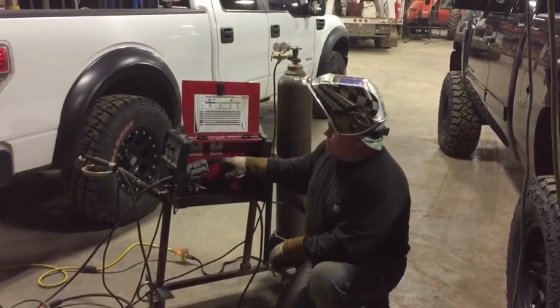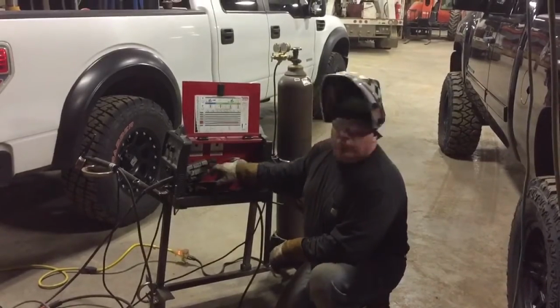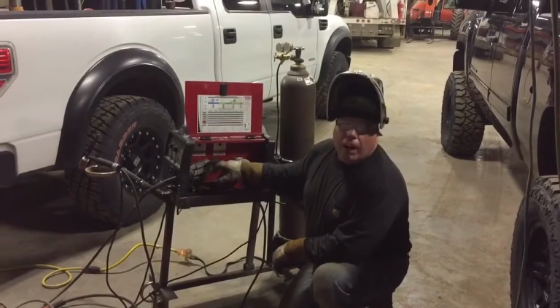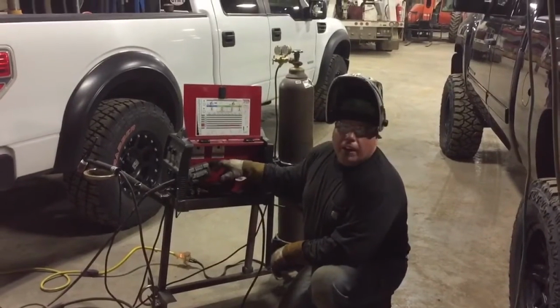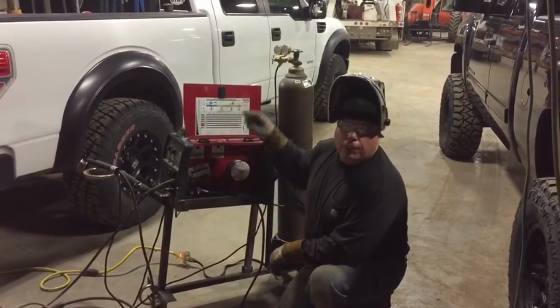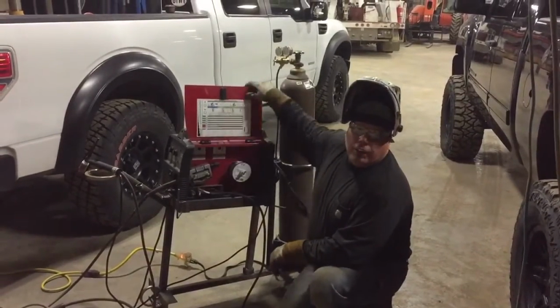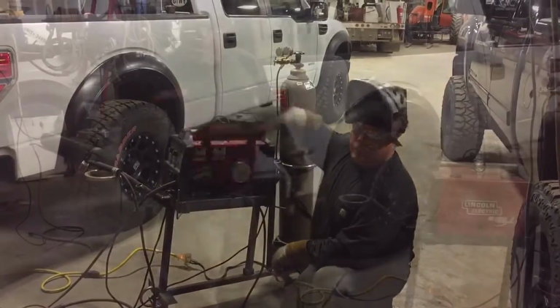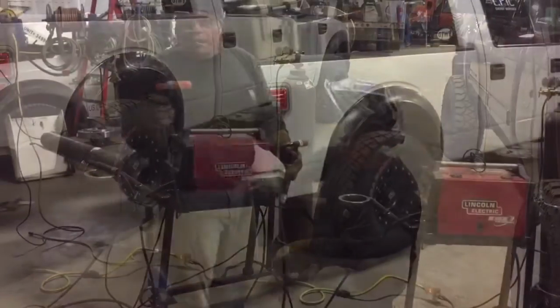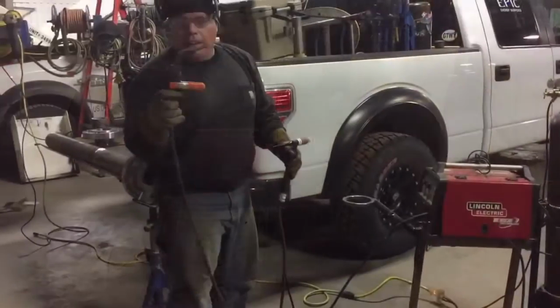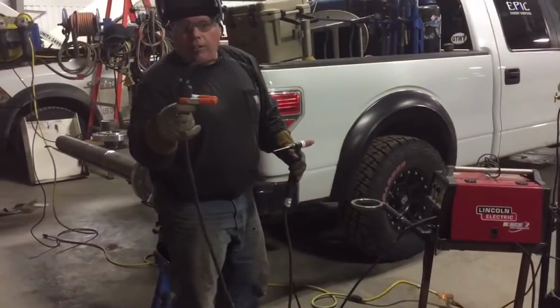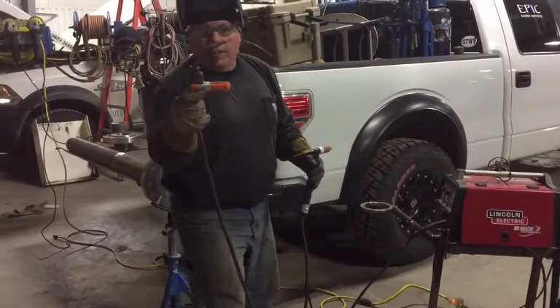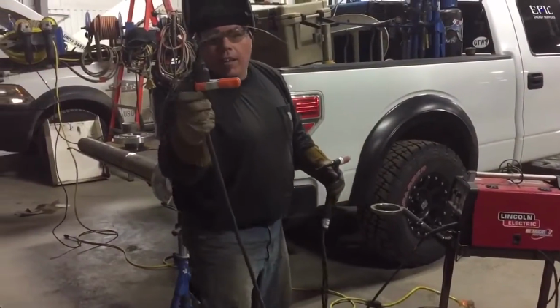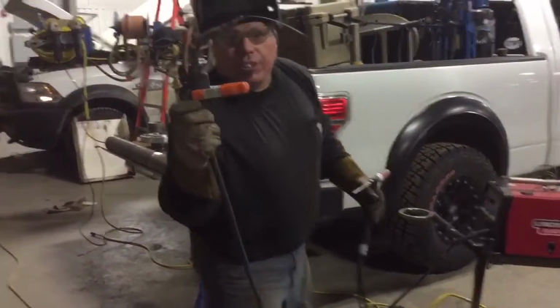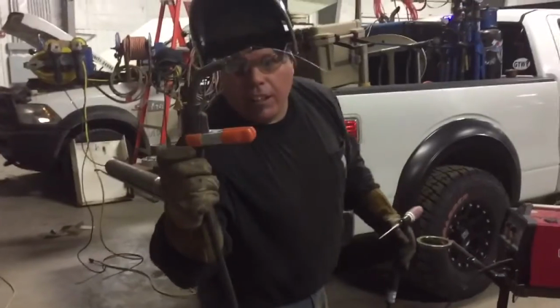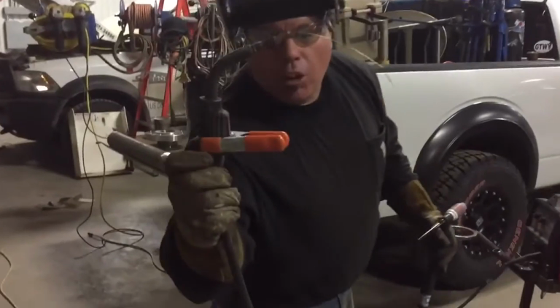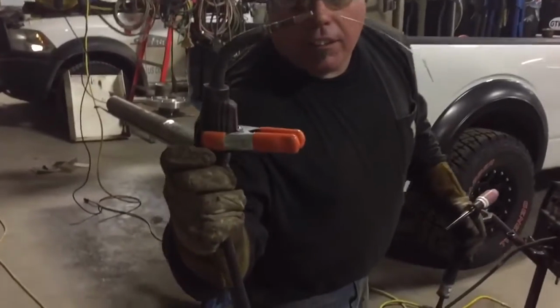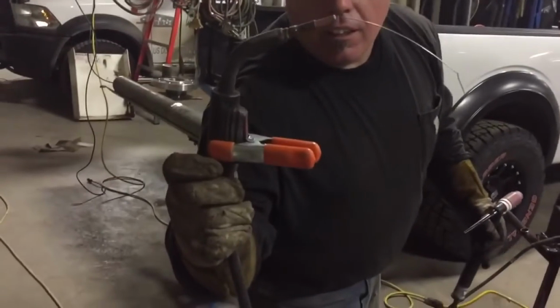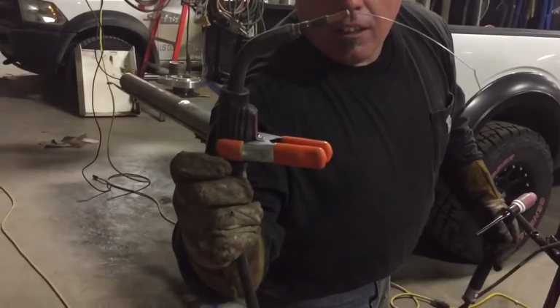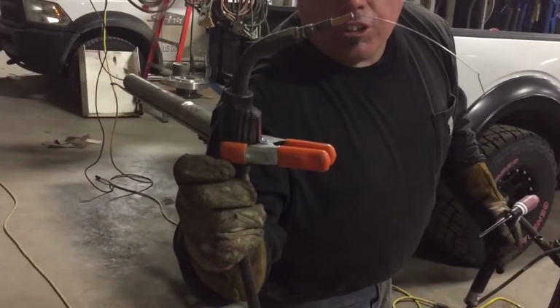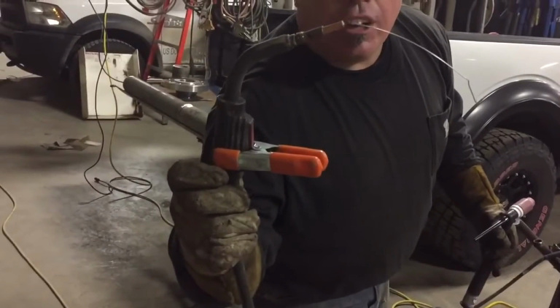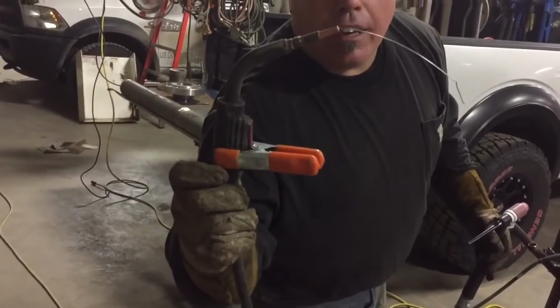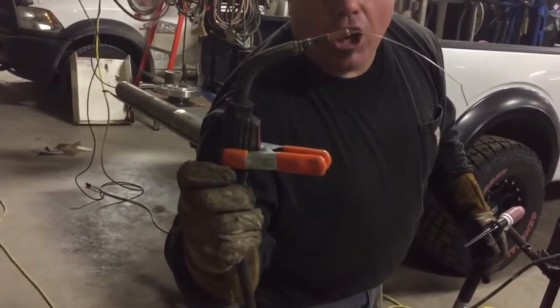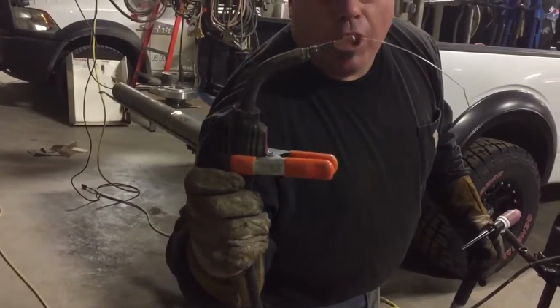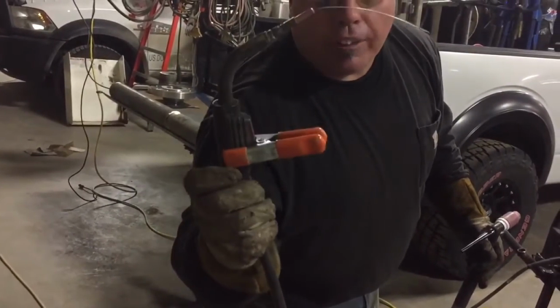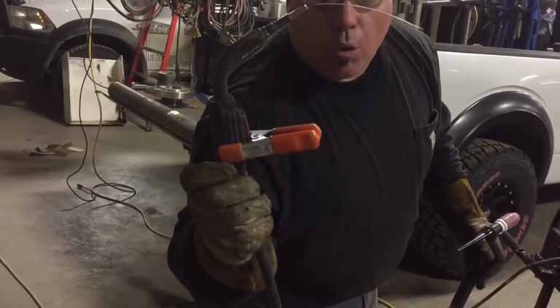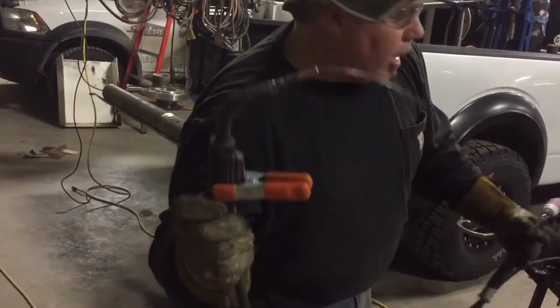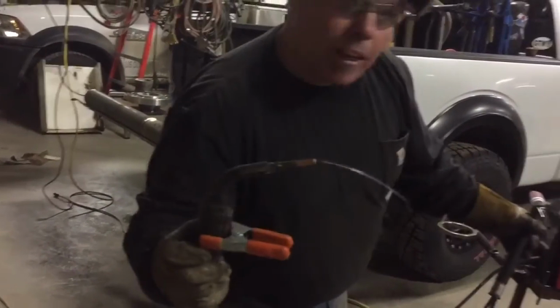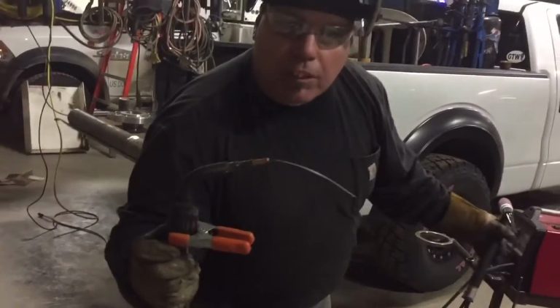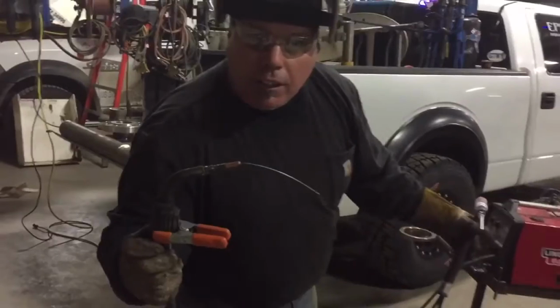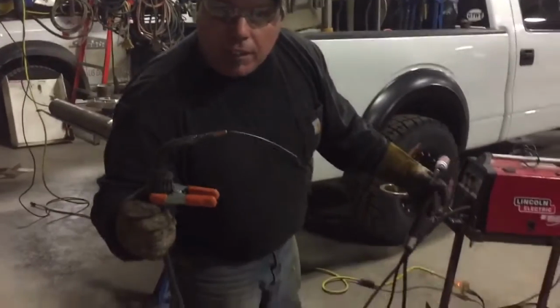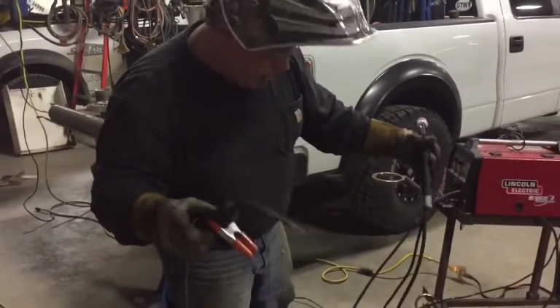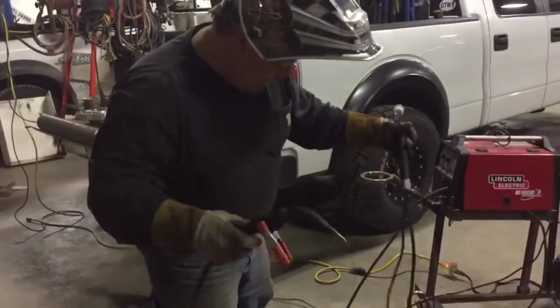We've disabled the wire here from turning around. As you can see, we've got the trigger in go mode, but there's no wire coming out because we've got it disabled back up.